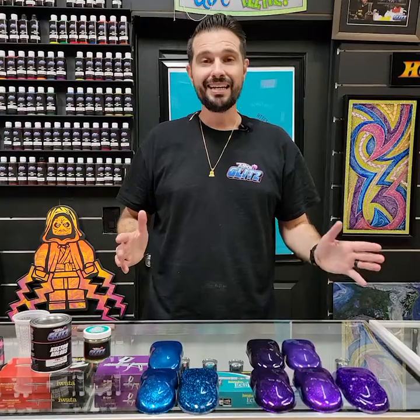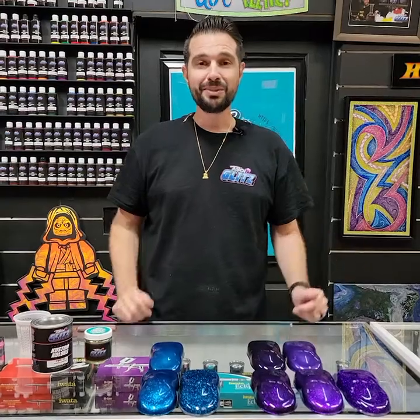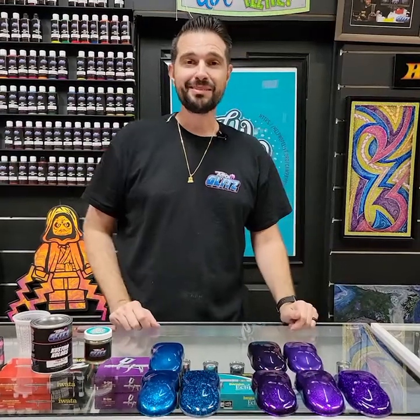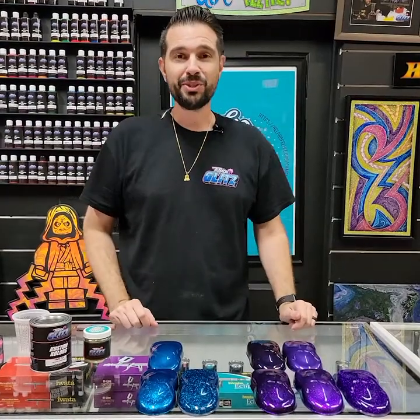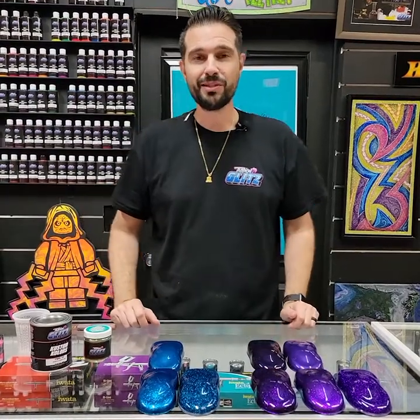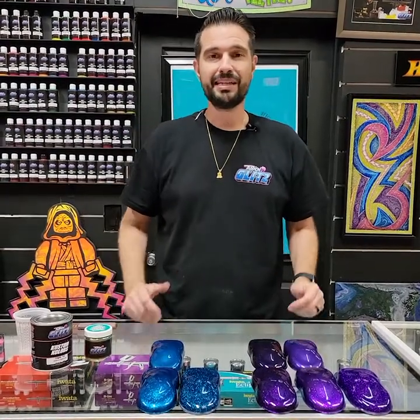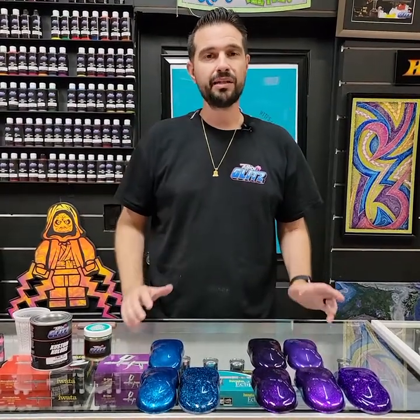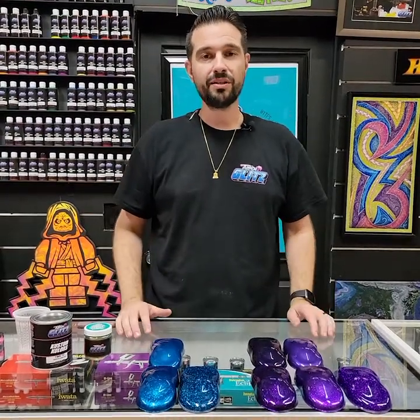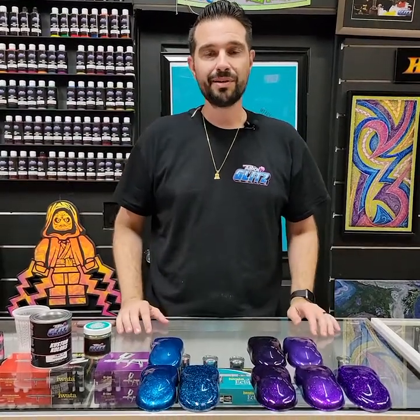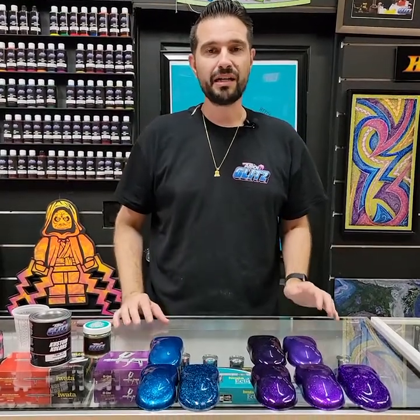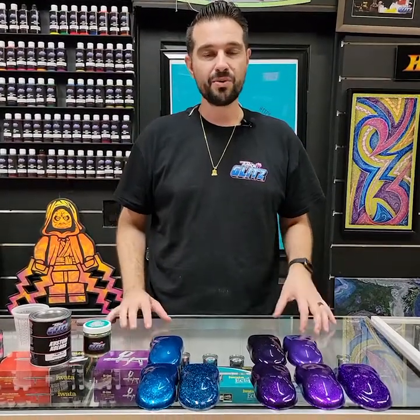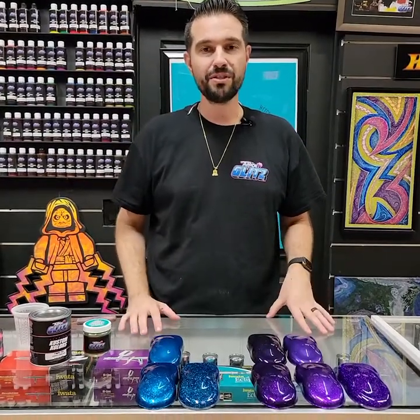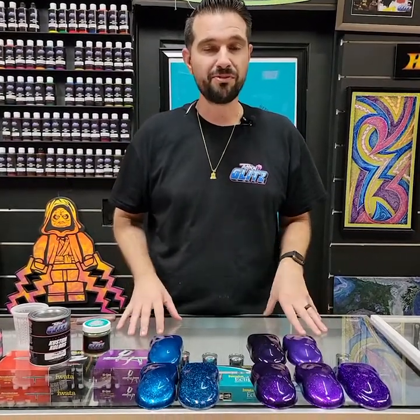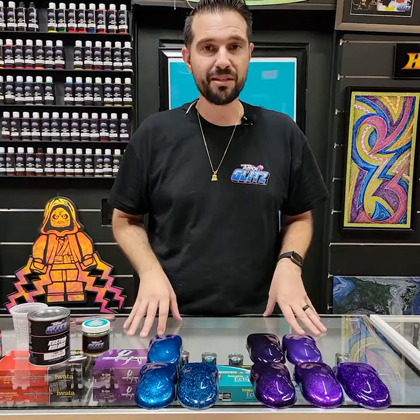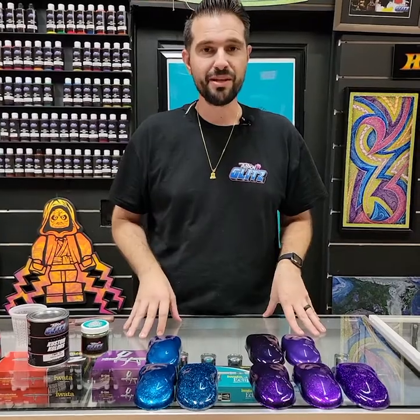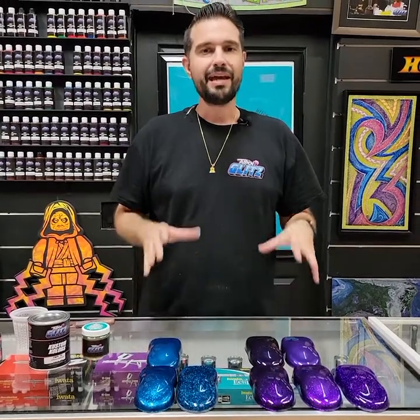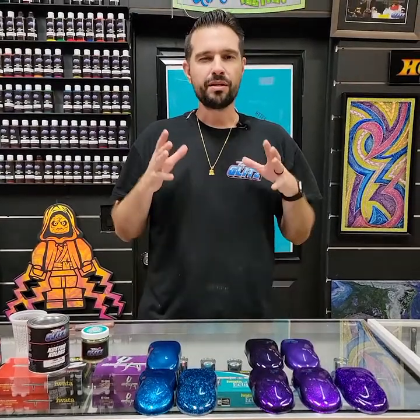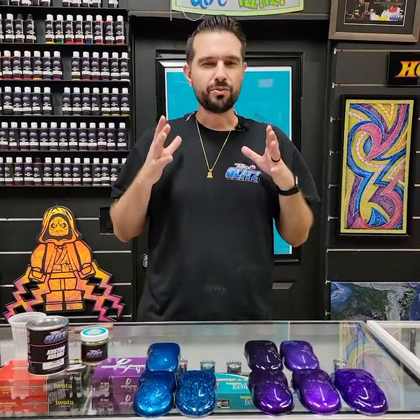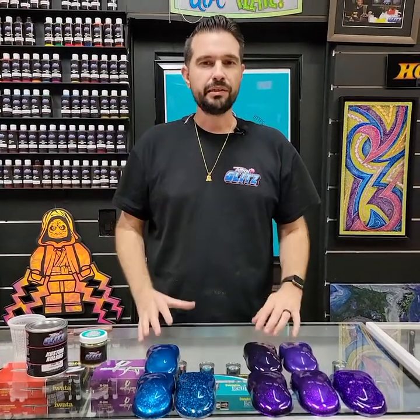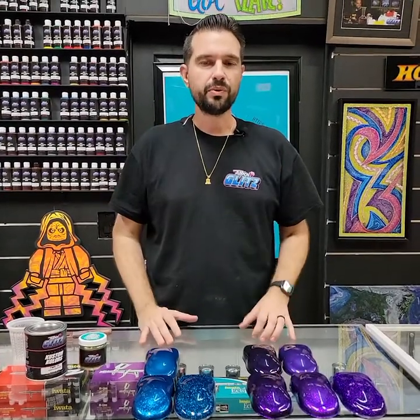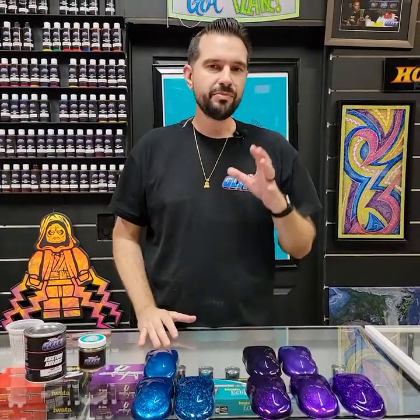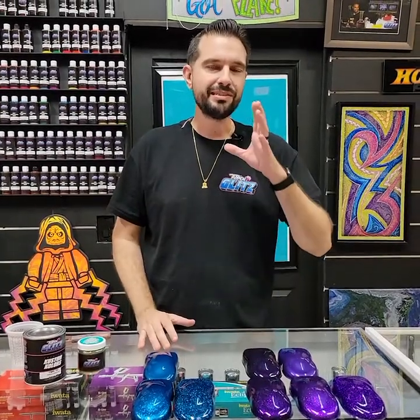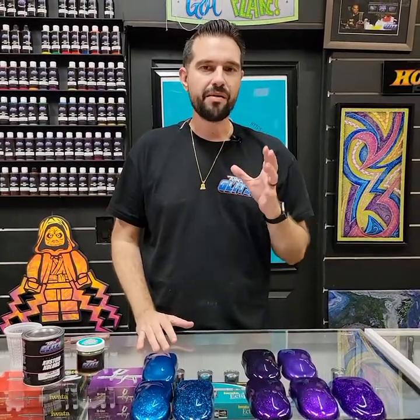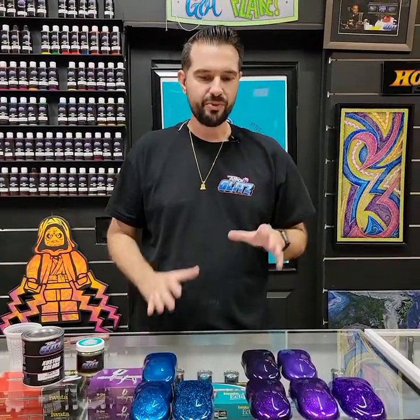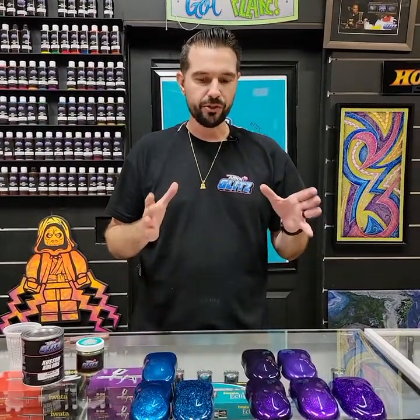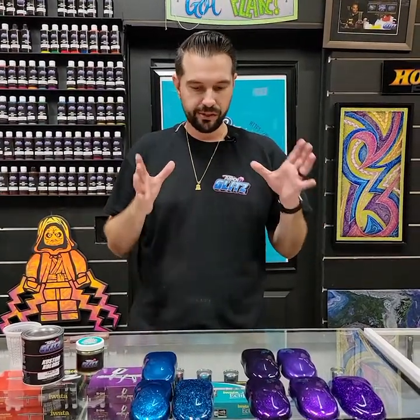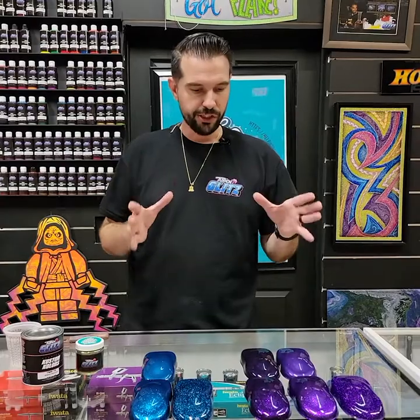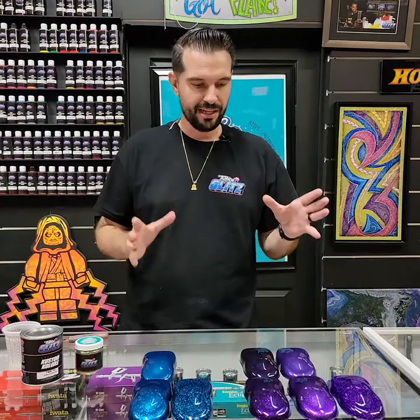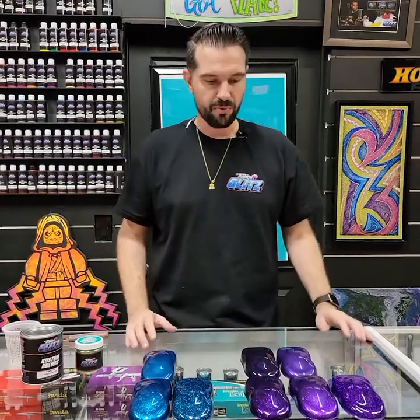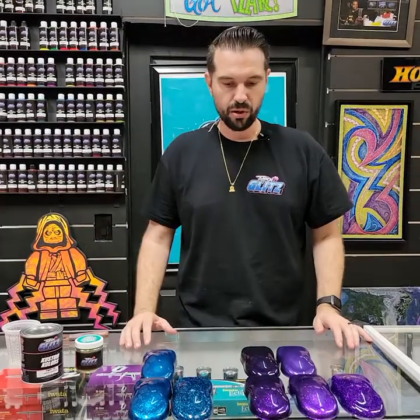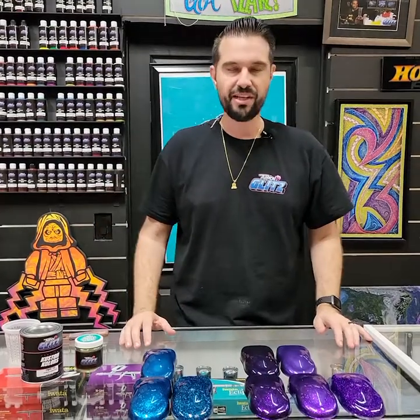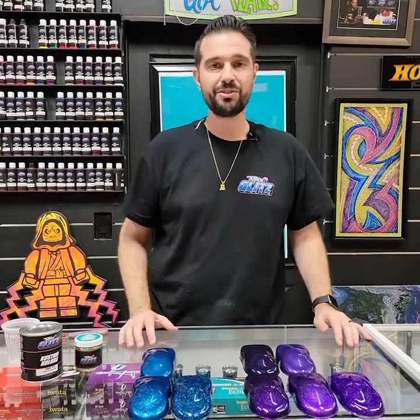Hey guys, what's up, this is Manny with Tropical Glitz. Something I've been wanting to talk about — we had a lot of questions about our flake matches and I wanted to really clear it up so everybody's on the same page. We got some good examples down below of our flake matches.